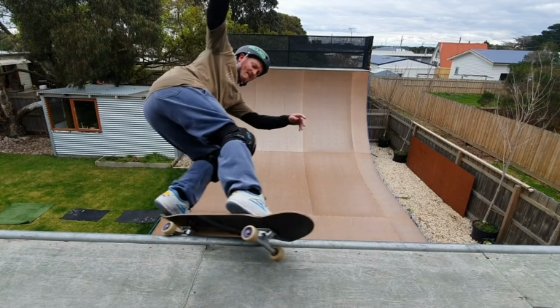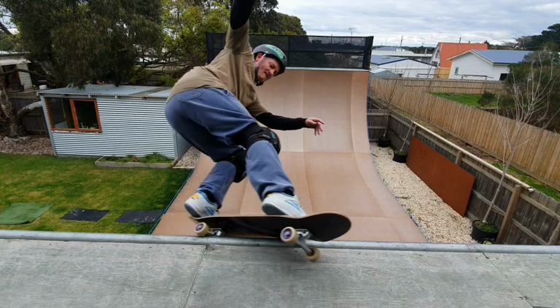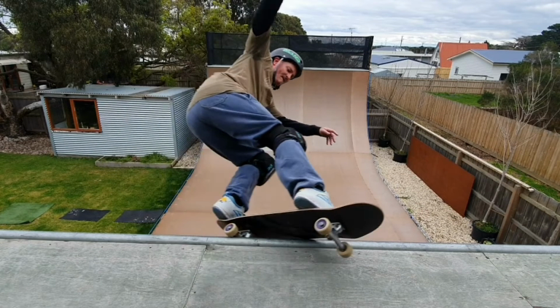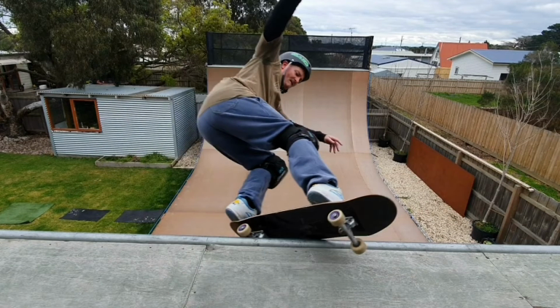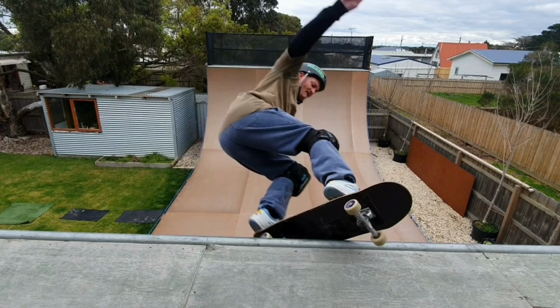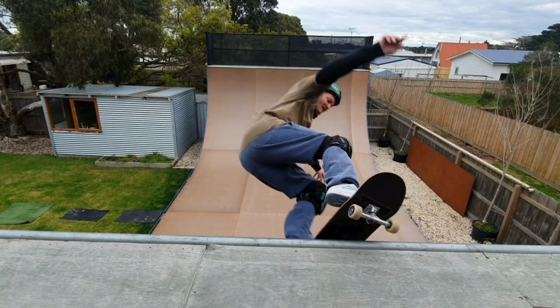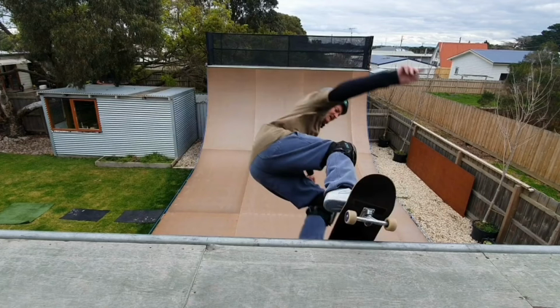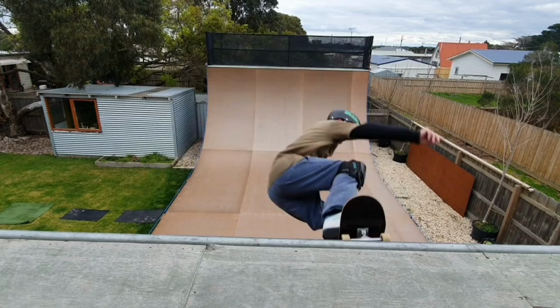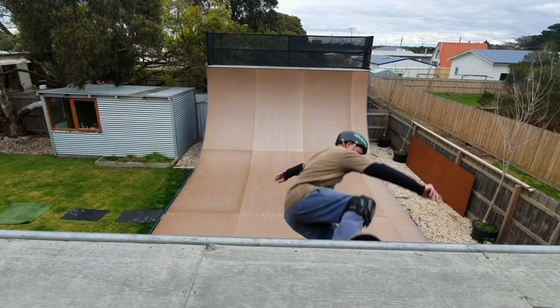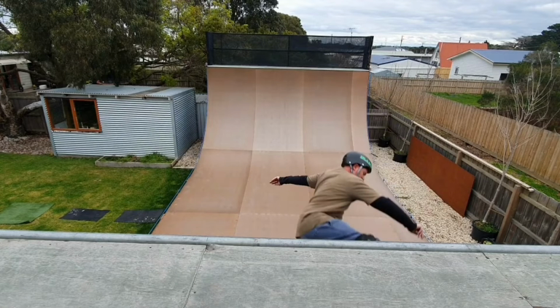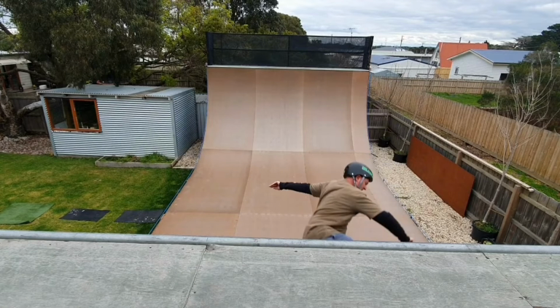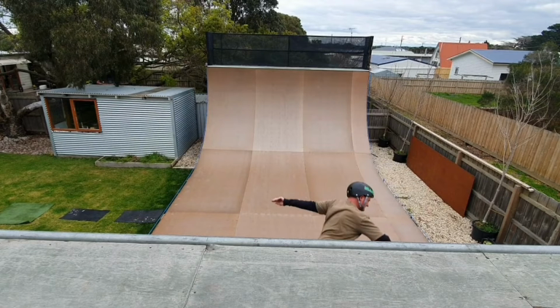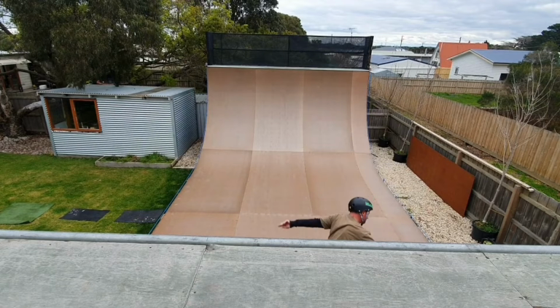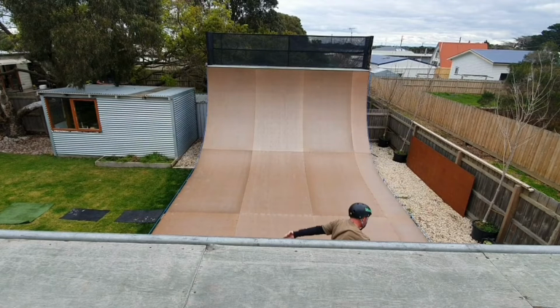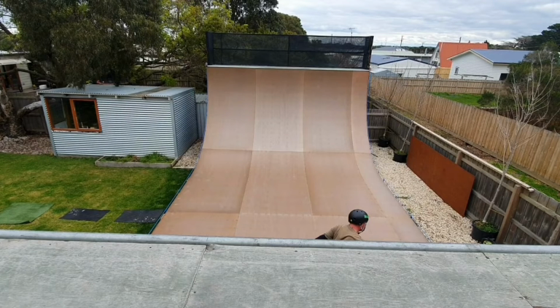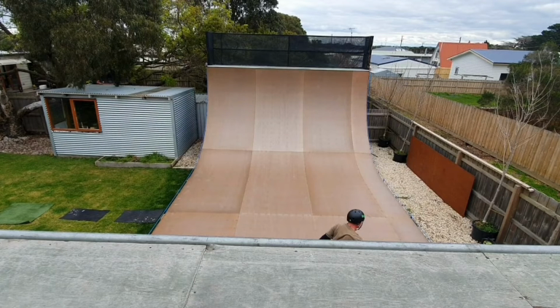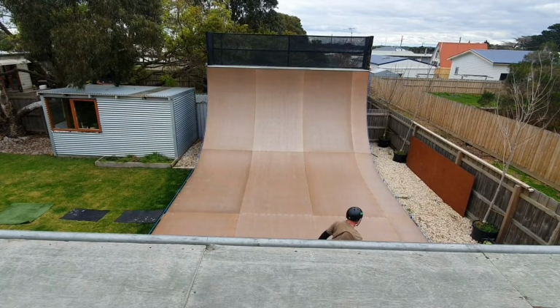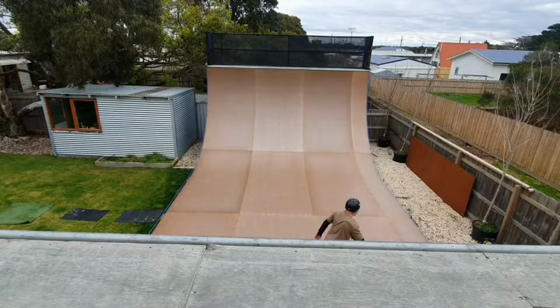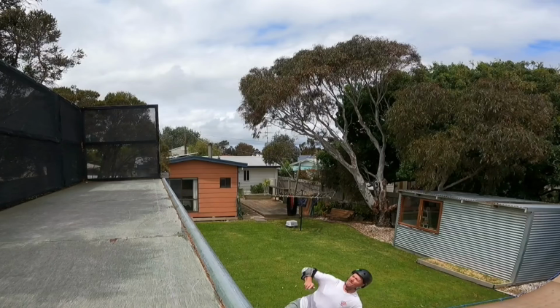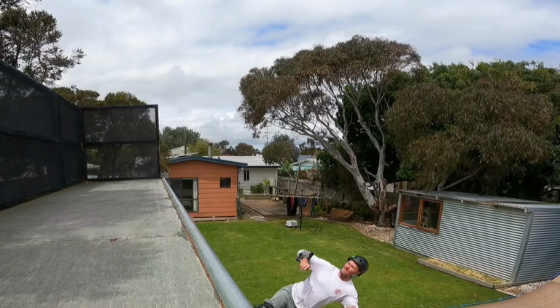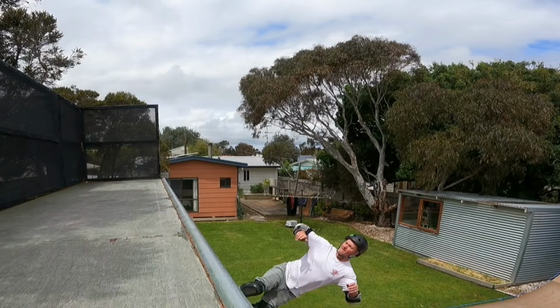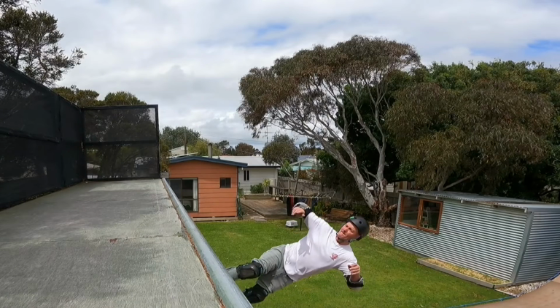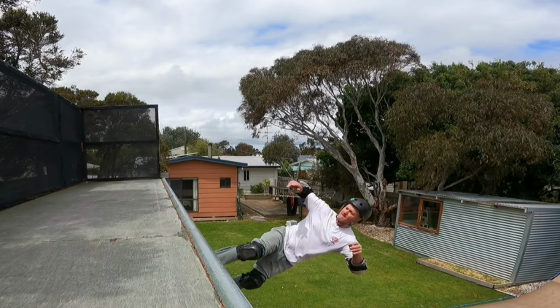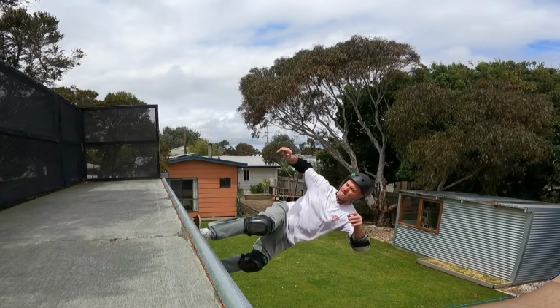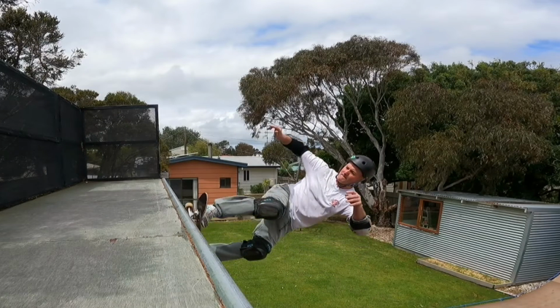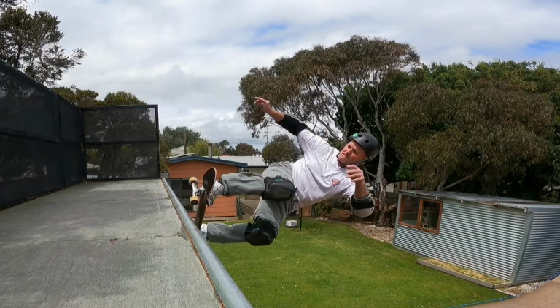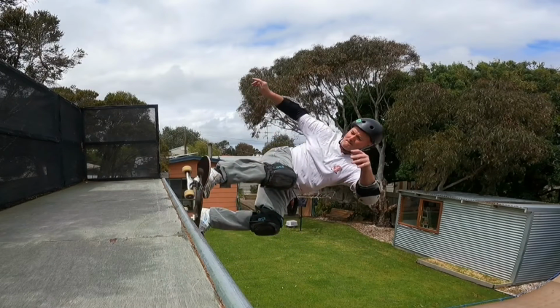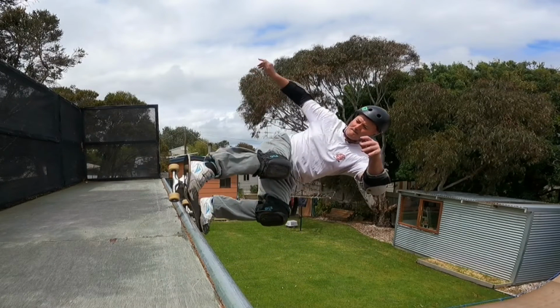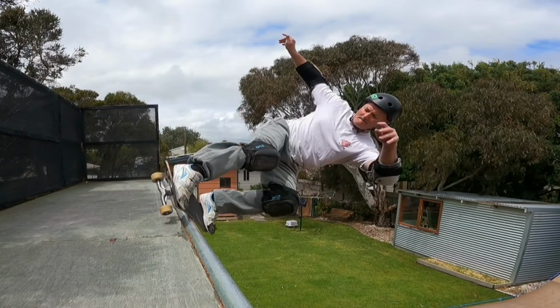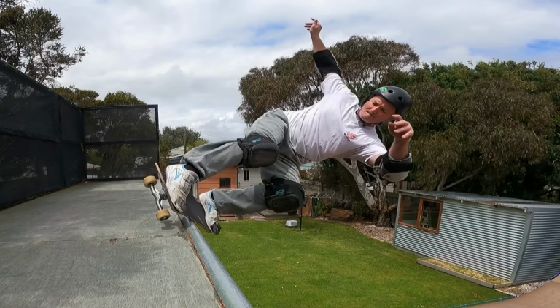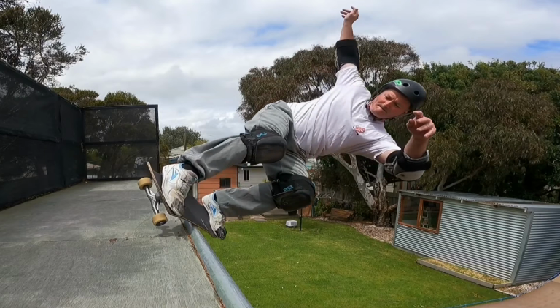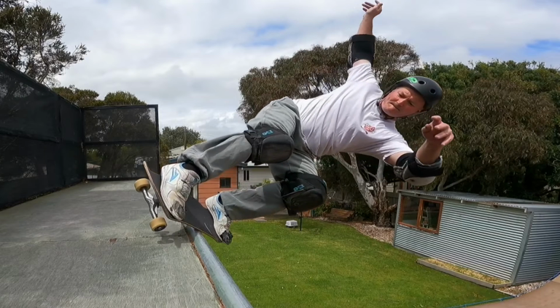As you do this, the rear wheels may start to slide like they did for the Slide to Fakie. Enjoy it — it's one of the best parts of the trick. By now your board should be squared to your body and you should be rolling away.